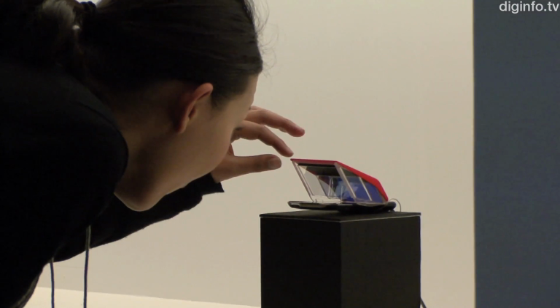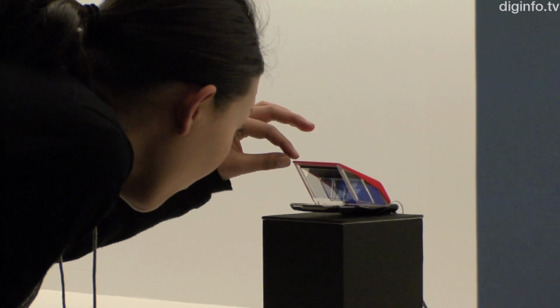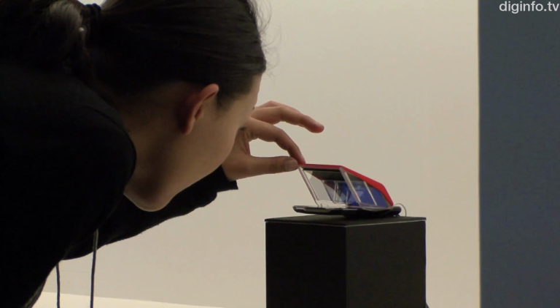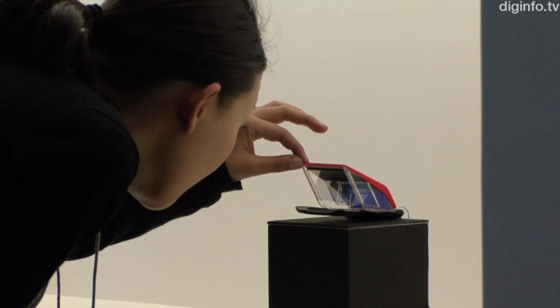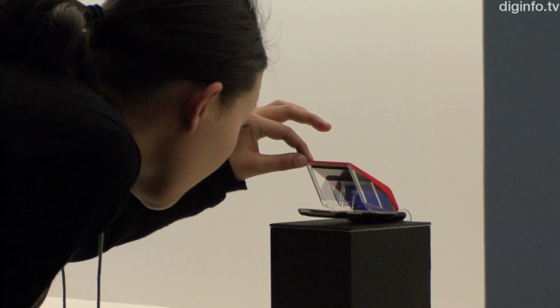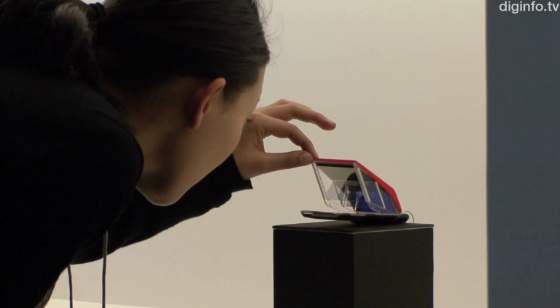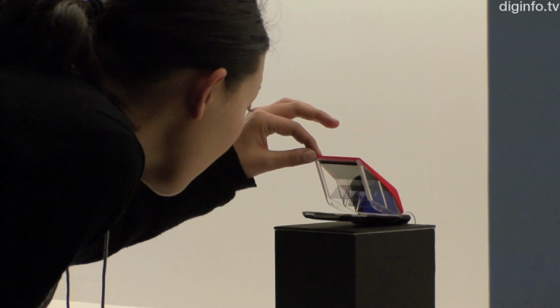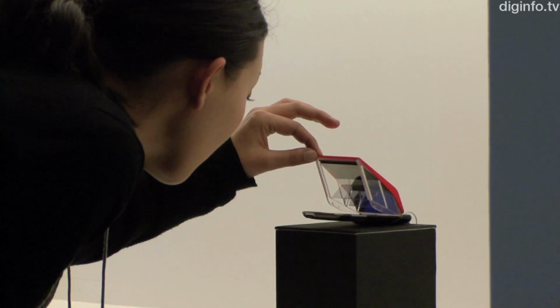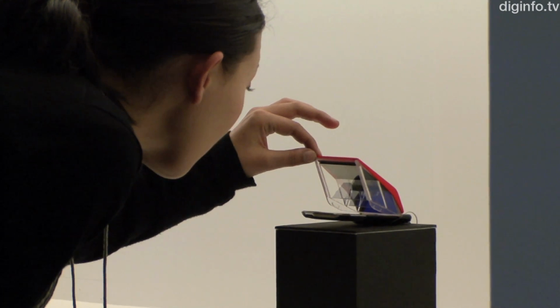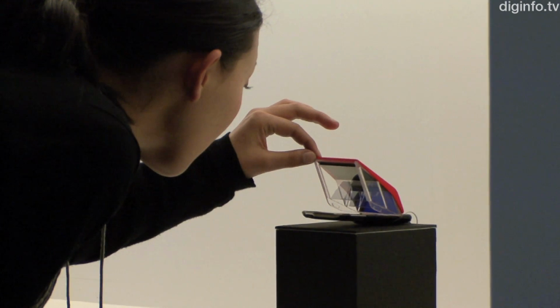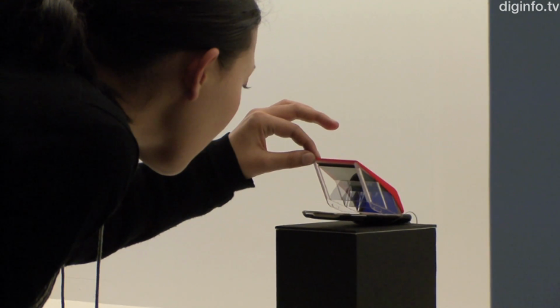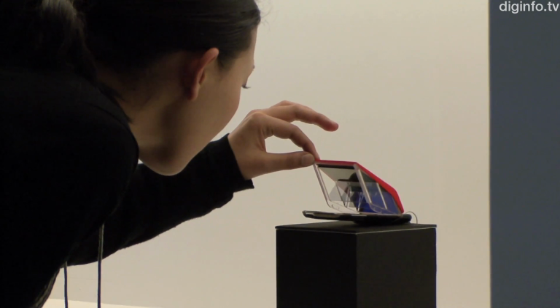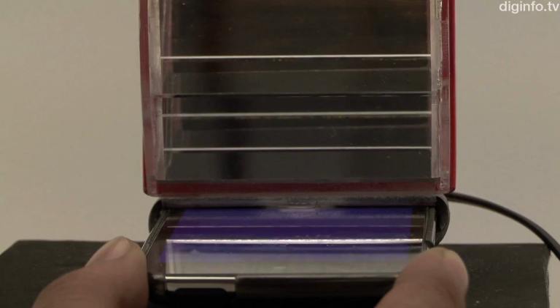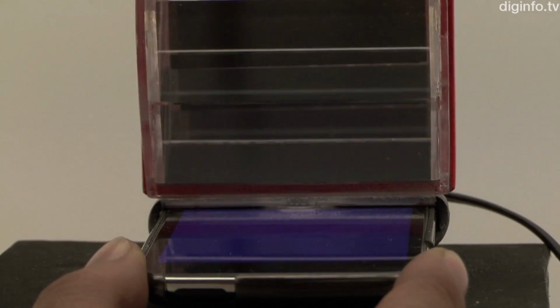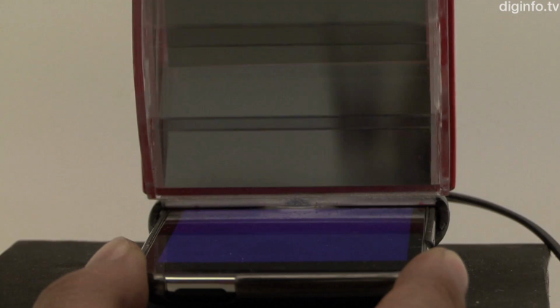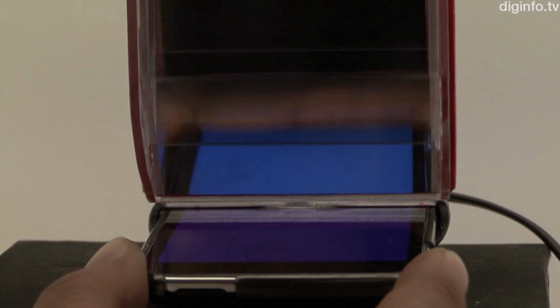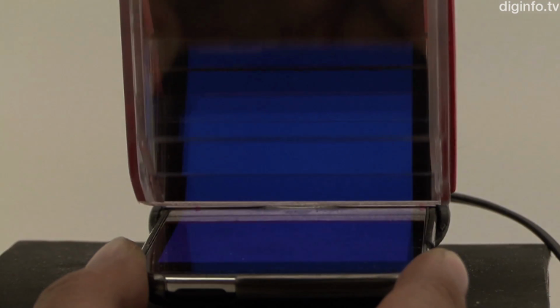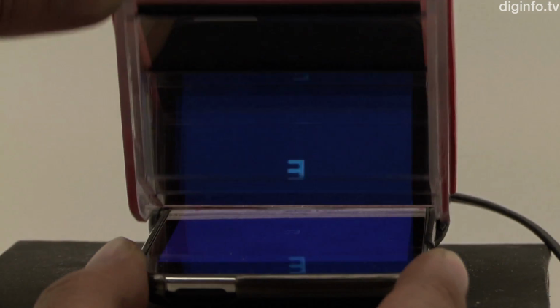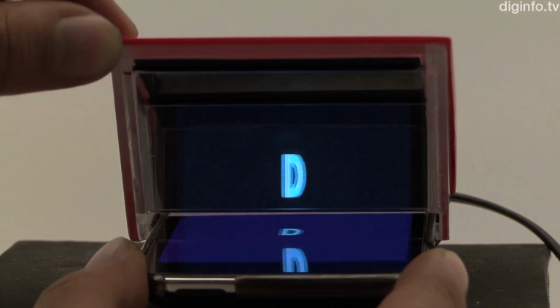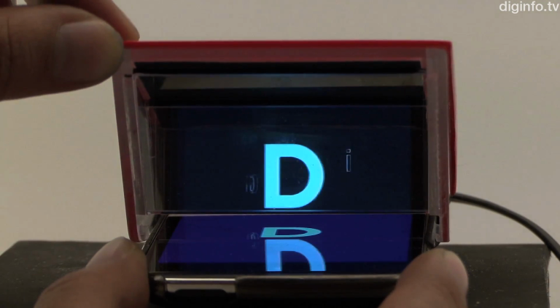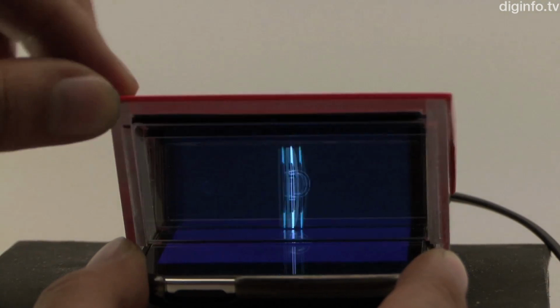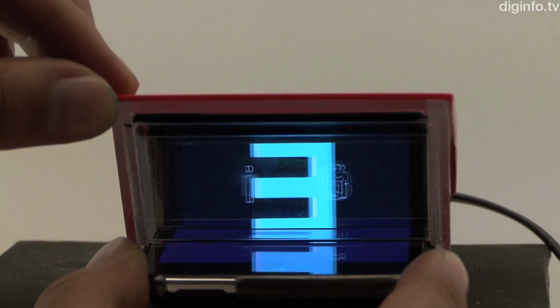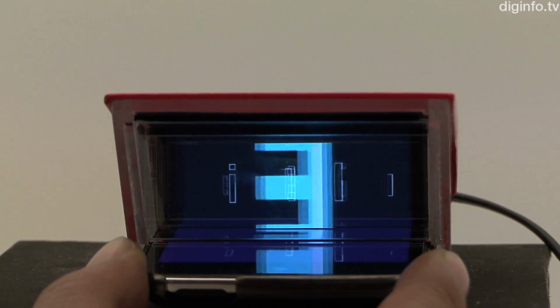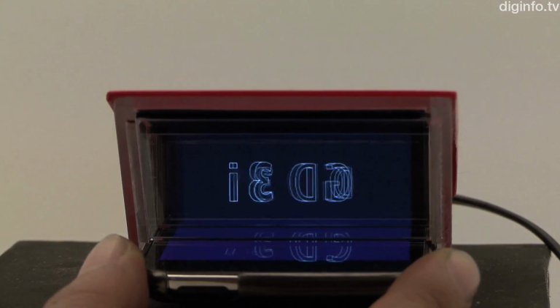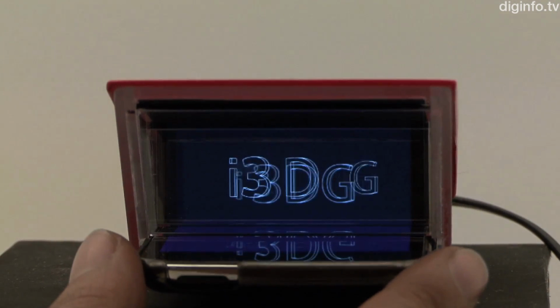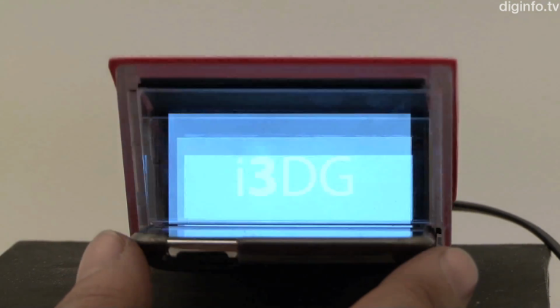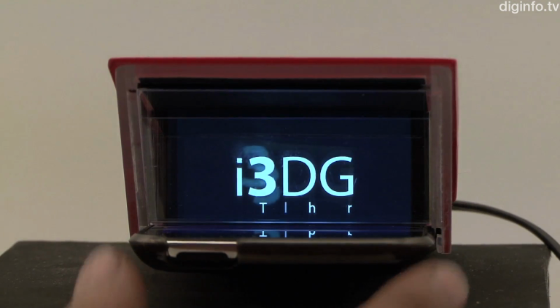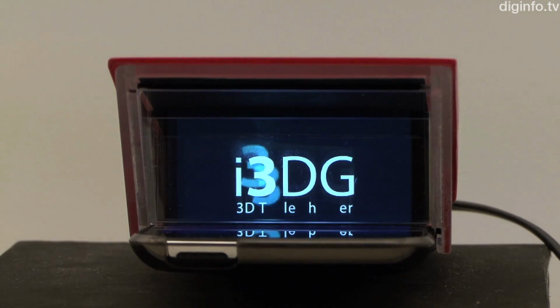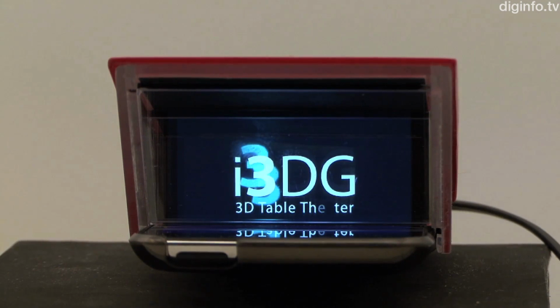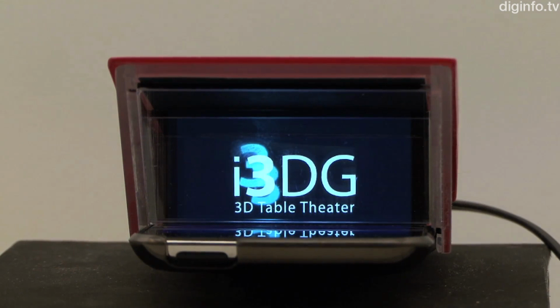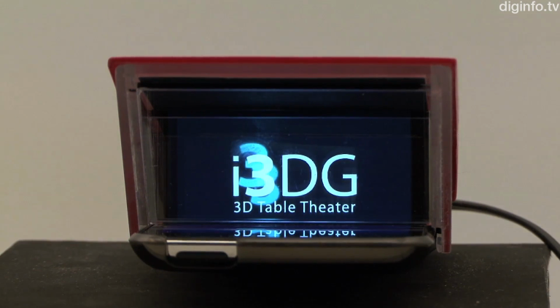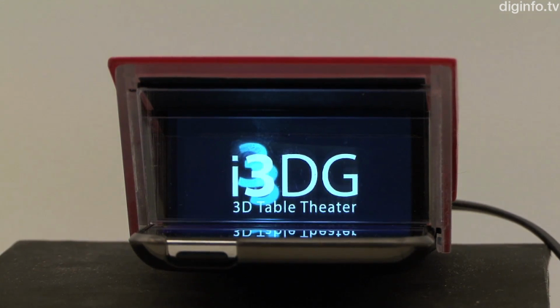Because this device makes it easy for anyone to create 3D content for the iPhone, the developers believe it will create a new era where people don't just watch 3D content but produce it themselves.